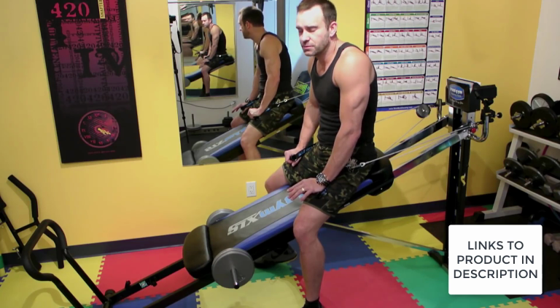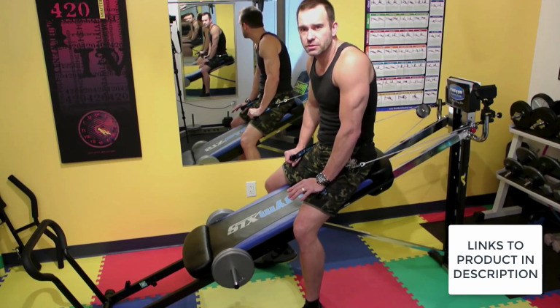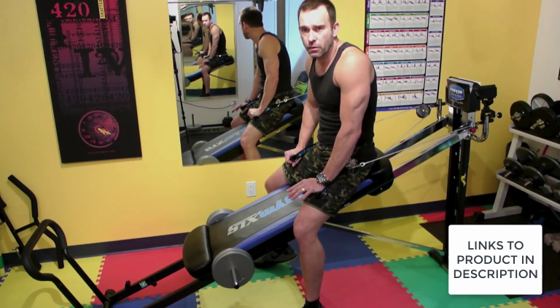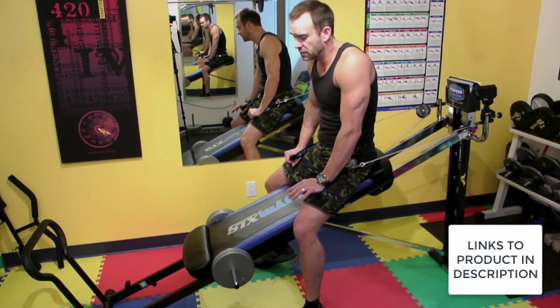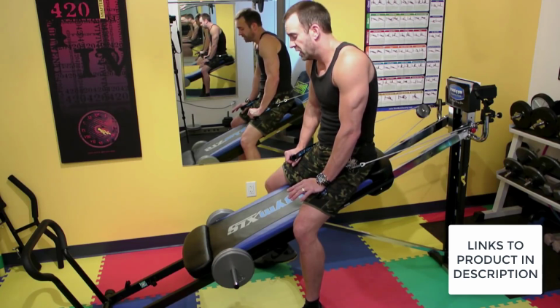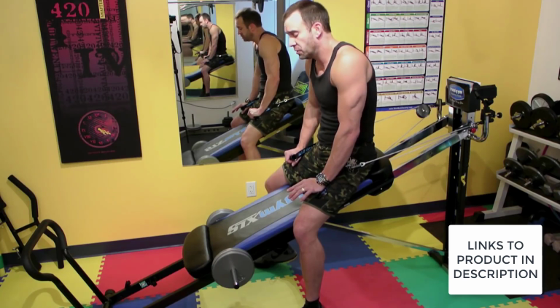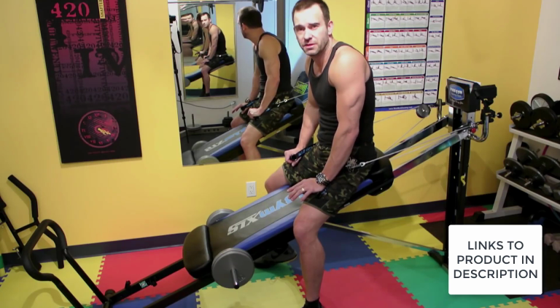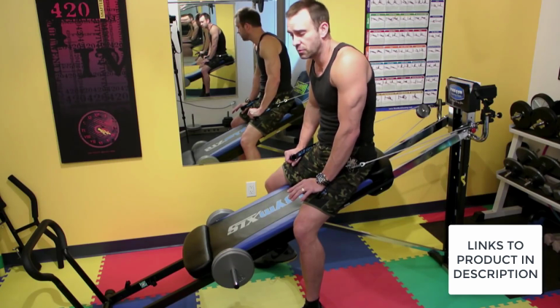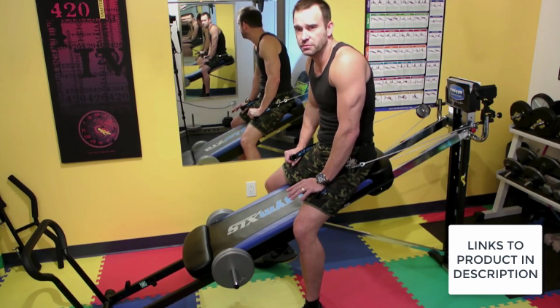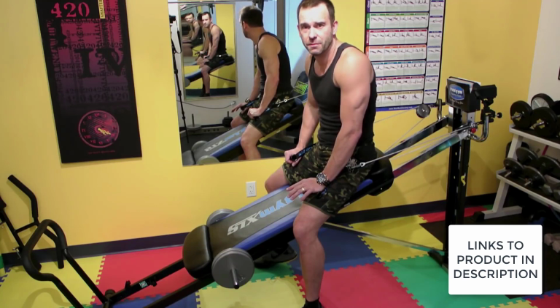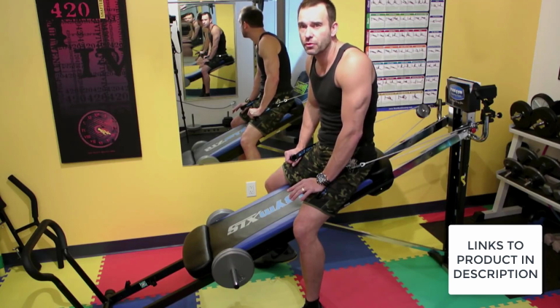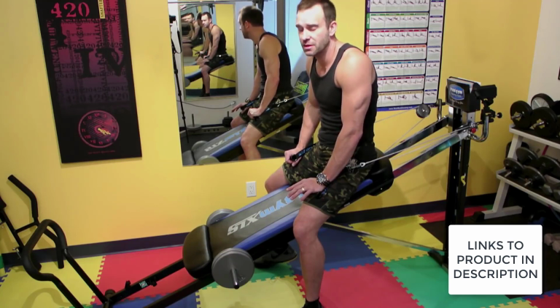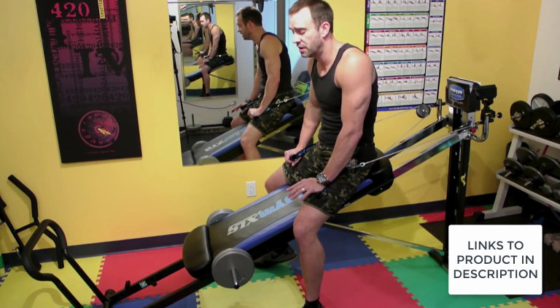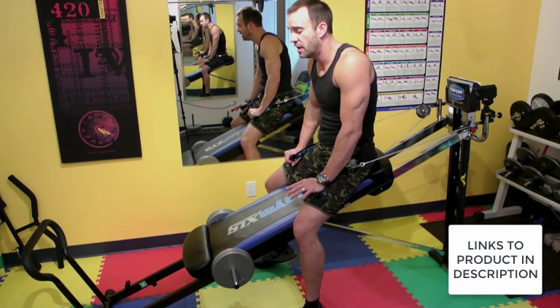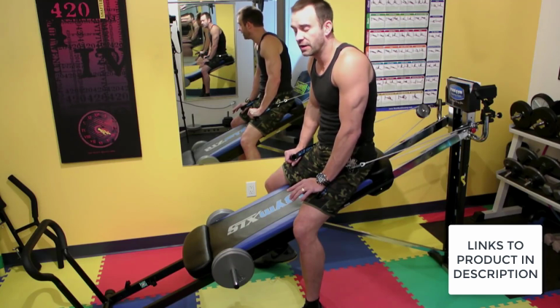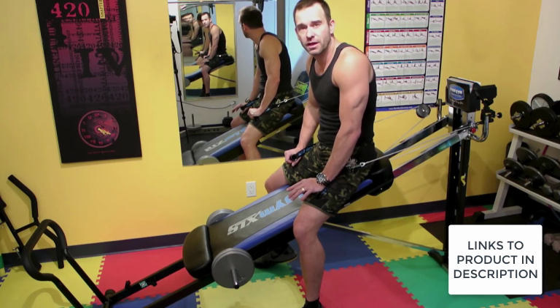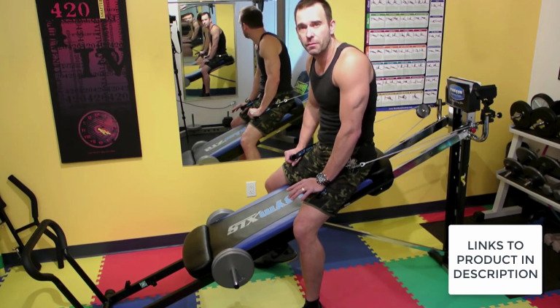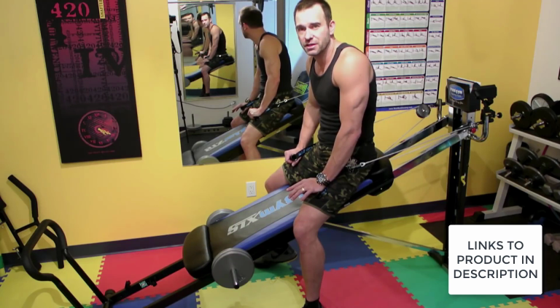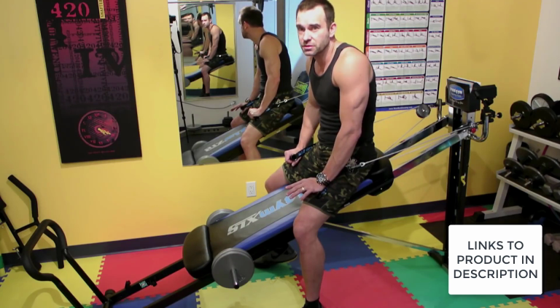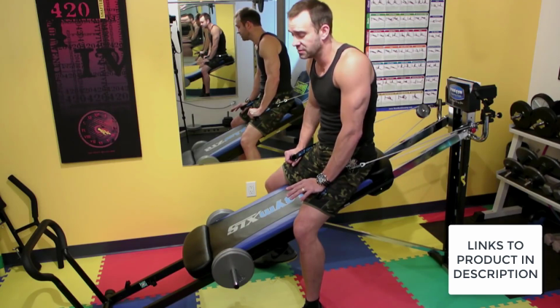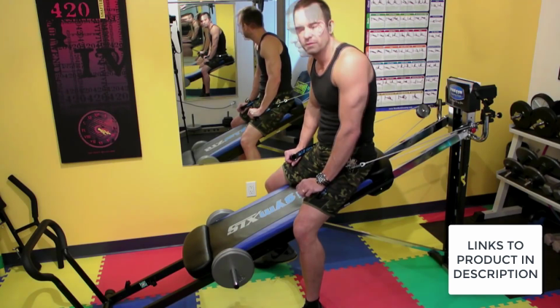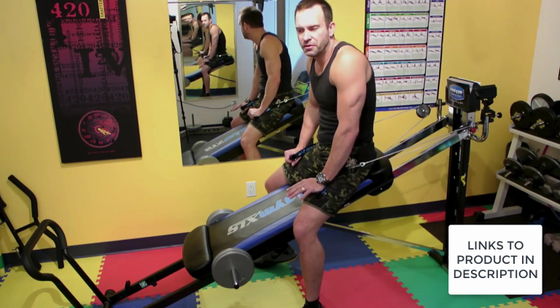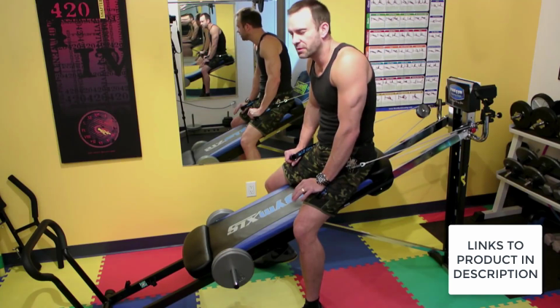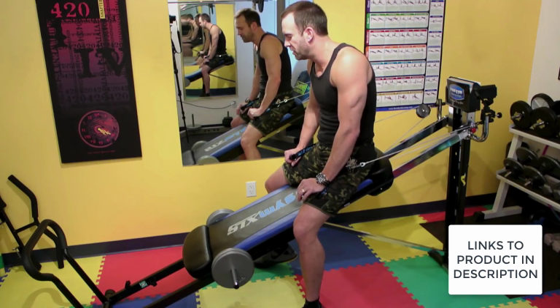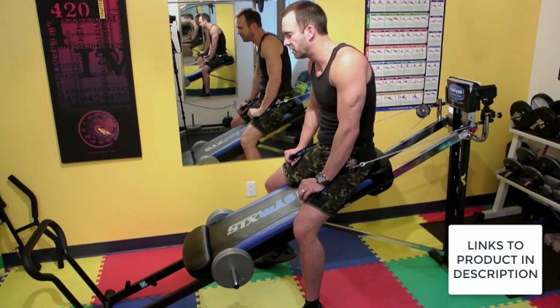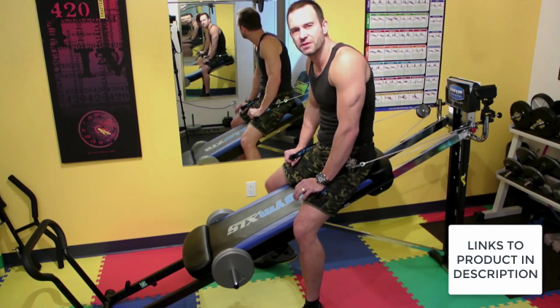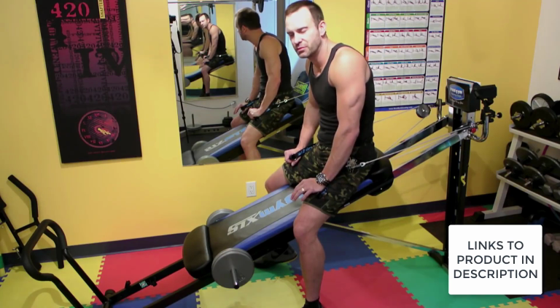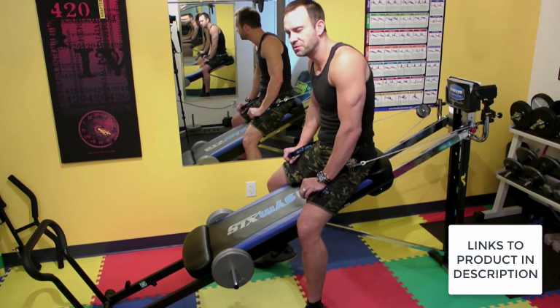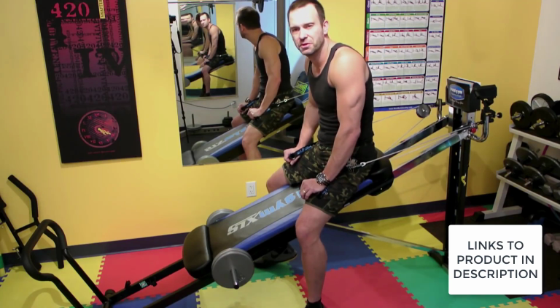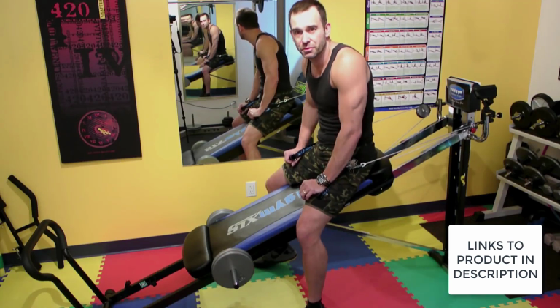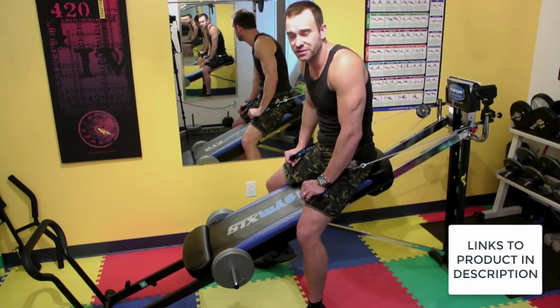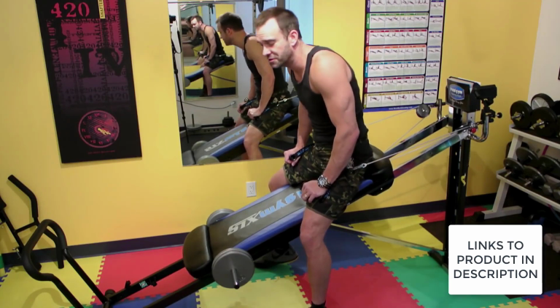Sometimes I'll even split my workouts into two times a day — so I only do say 10 minutes in the morning, 10 minutes at night, and I can work that around my schedule, which is awesome. So I'm going to throw in a few little exercises as we go, just to show you some cool things on the Total Gym.